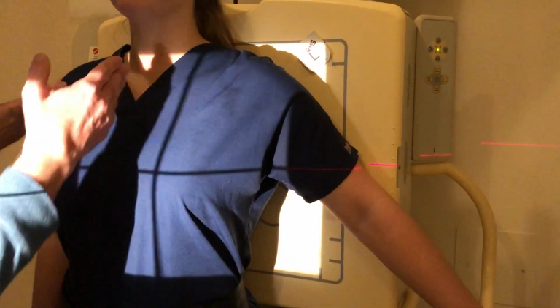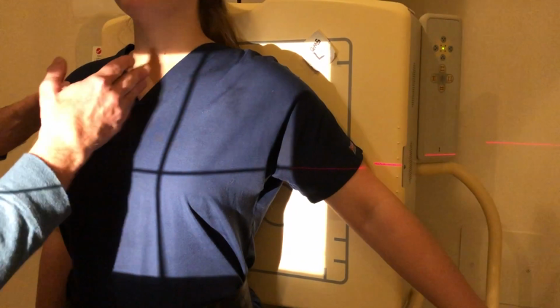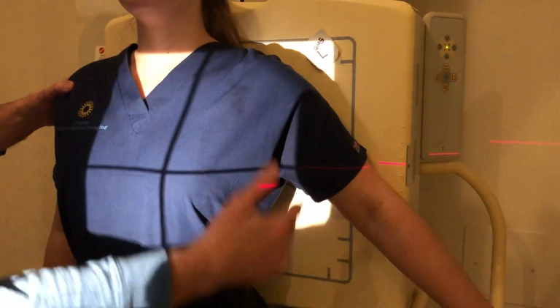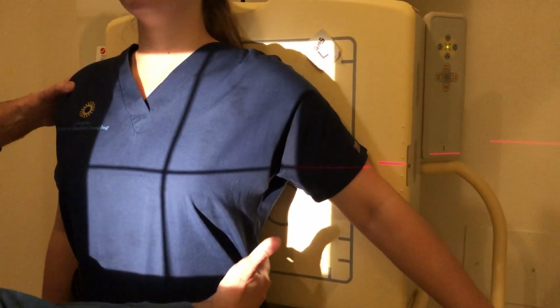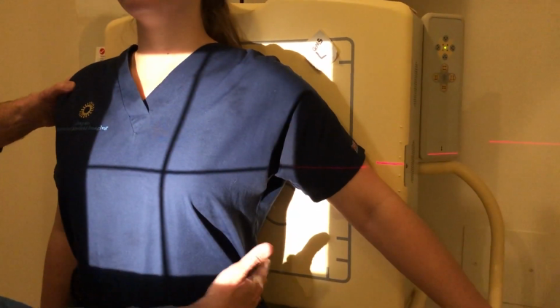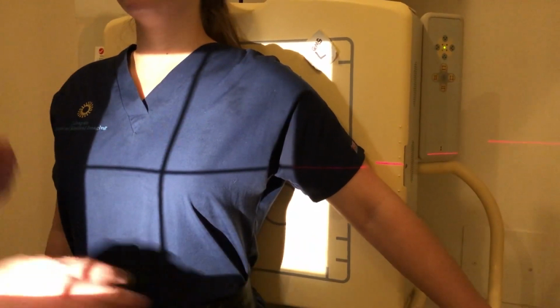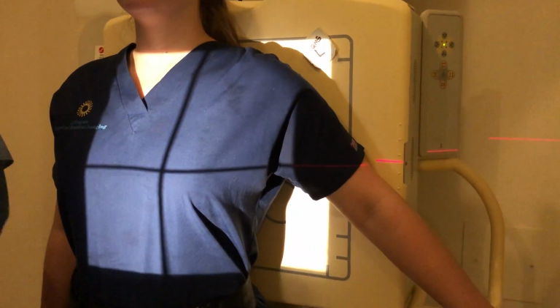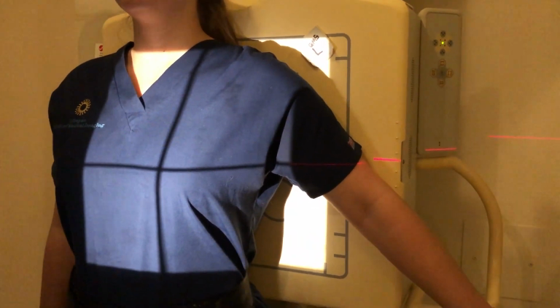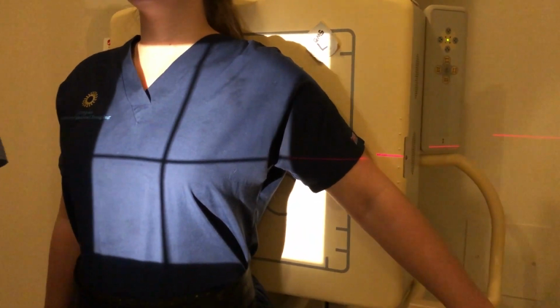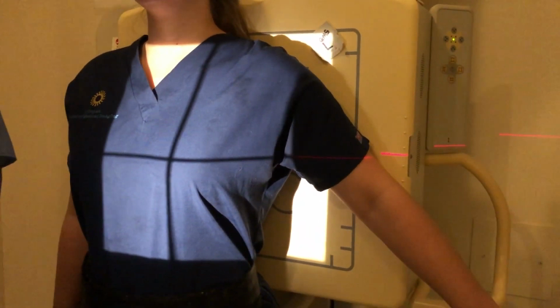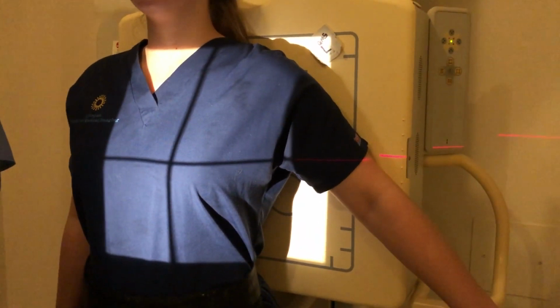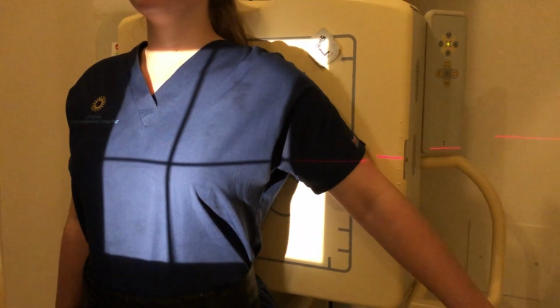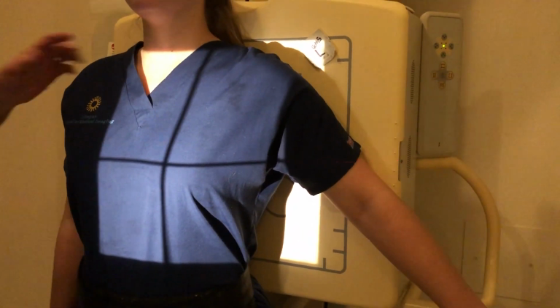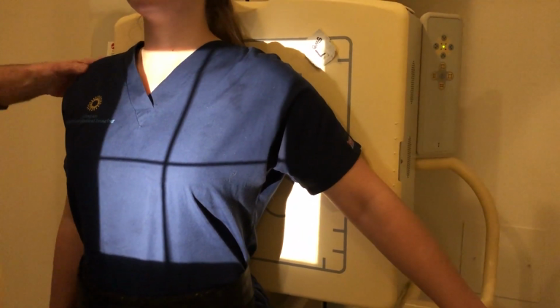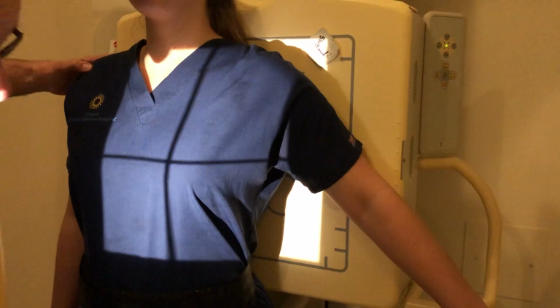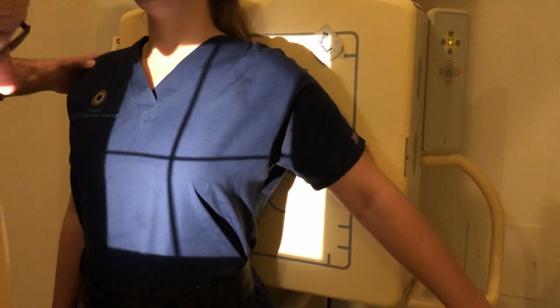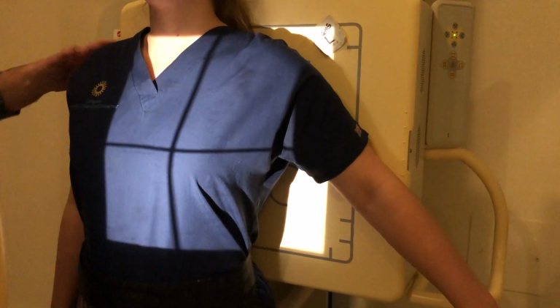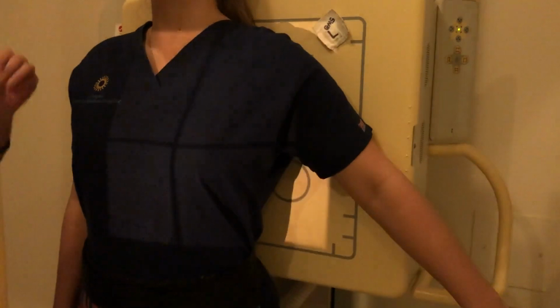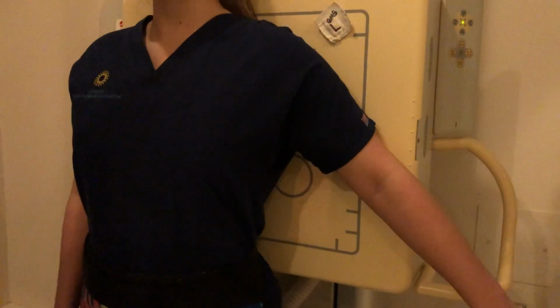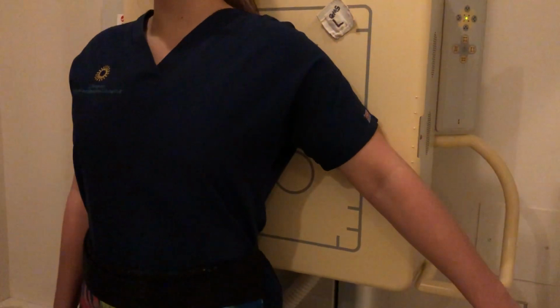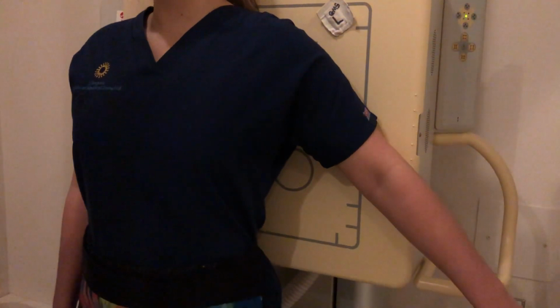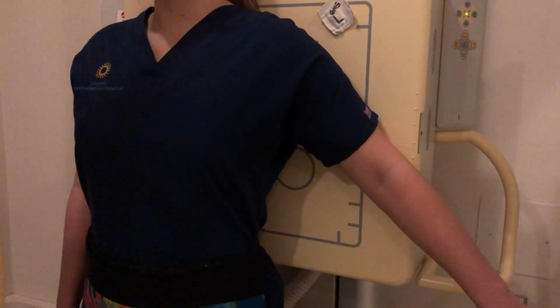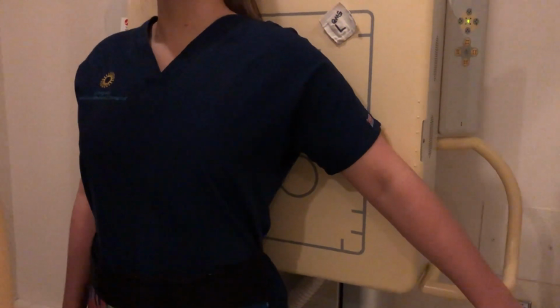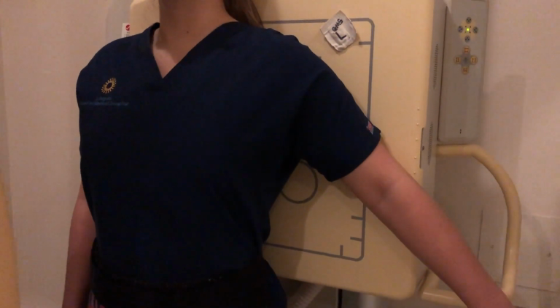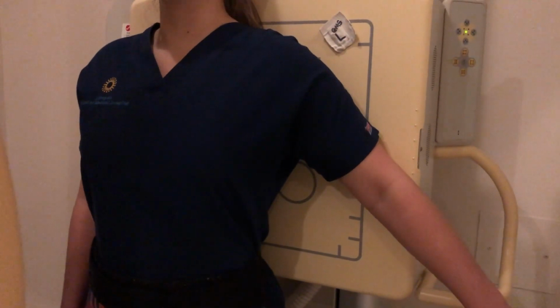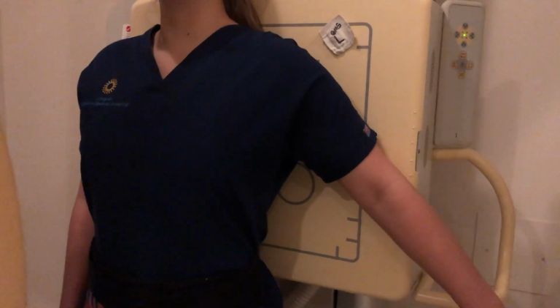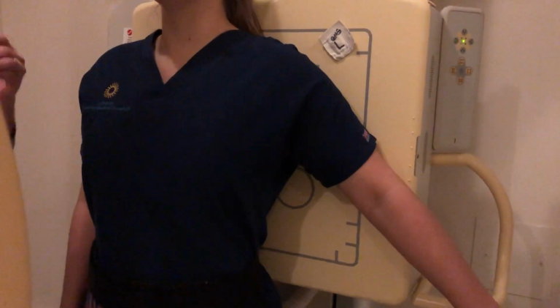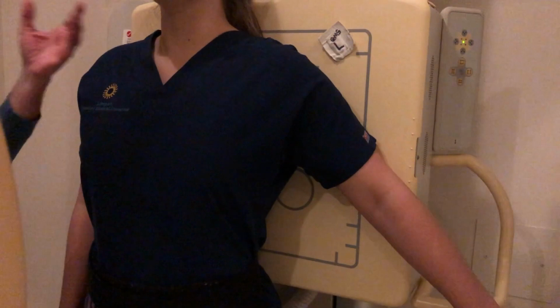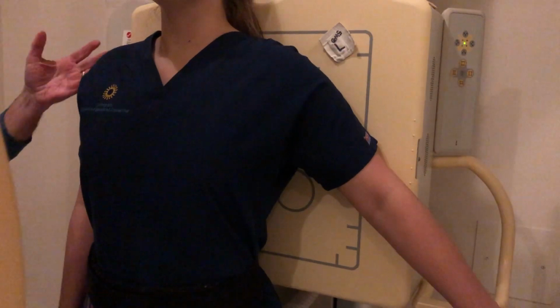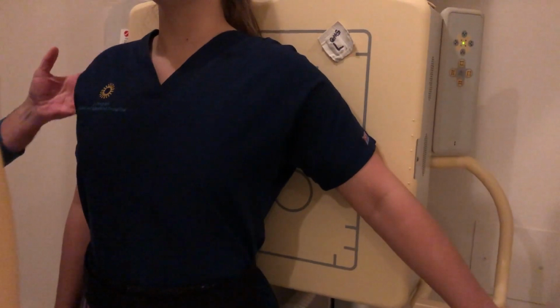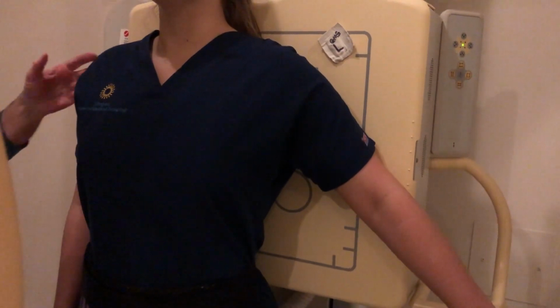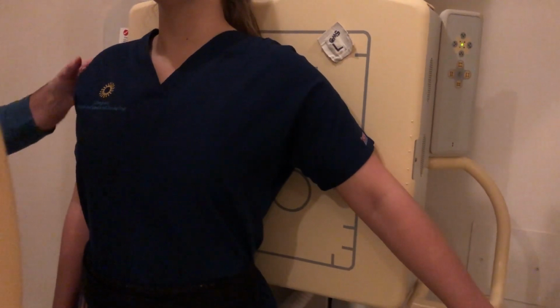We're centering between the mid sagittal plane and the lateral margin. We can collimate in just a little bit. That would be our AP because, again, we're doing posterior ribs, so it's closest to the IR.